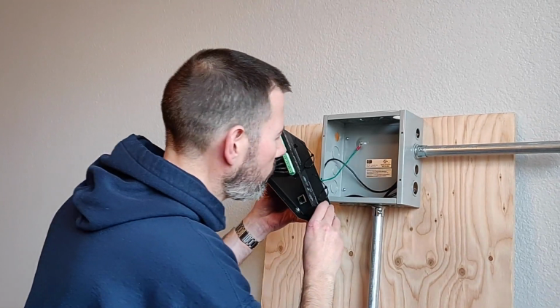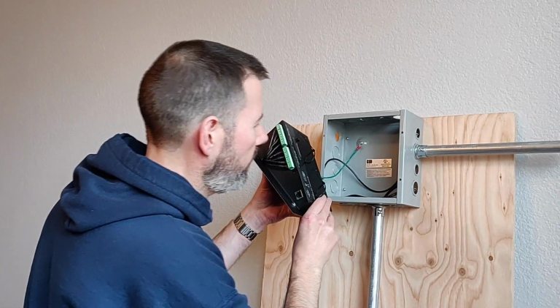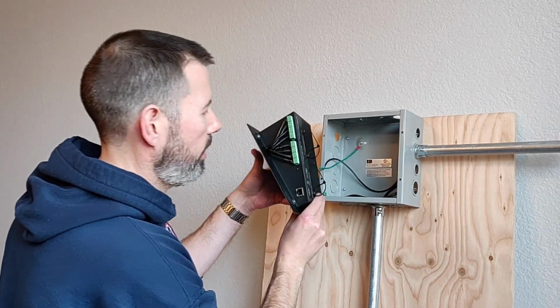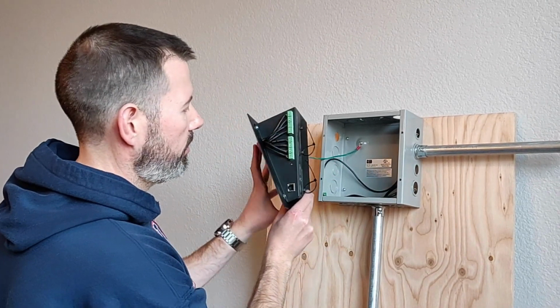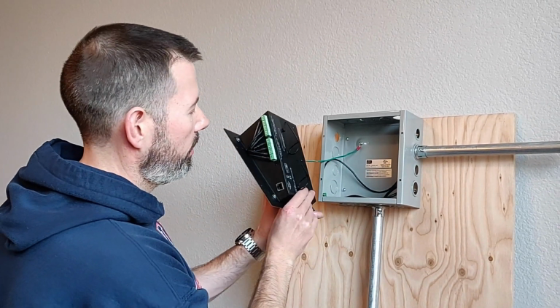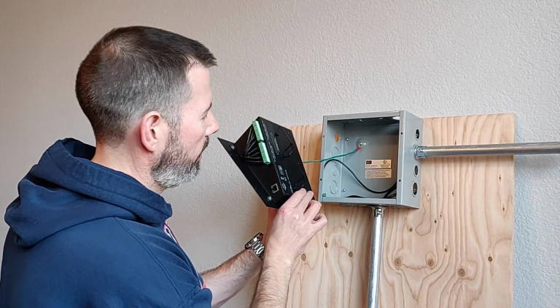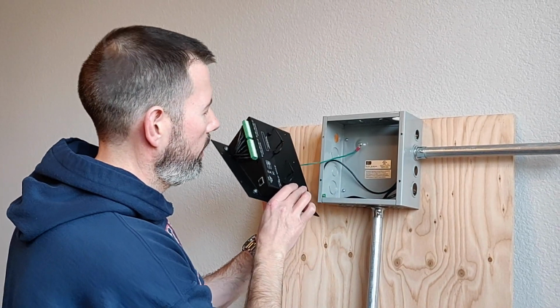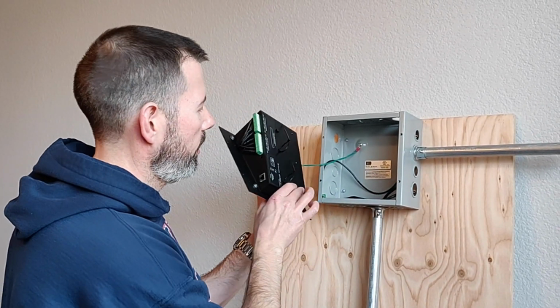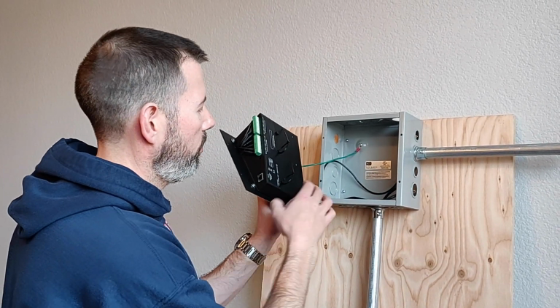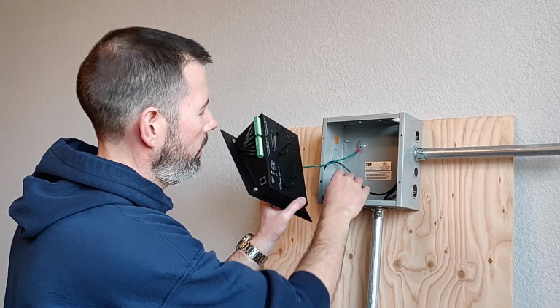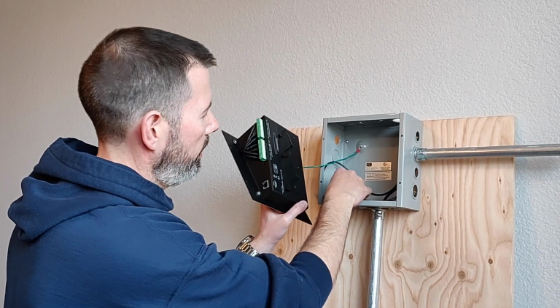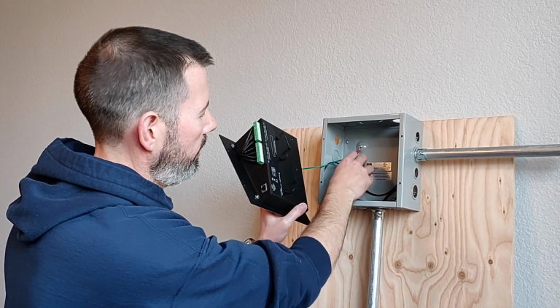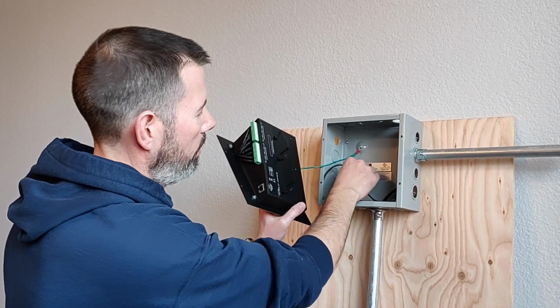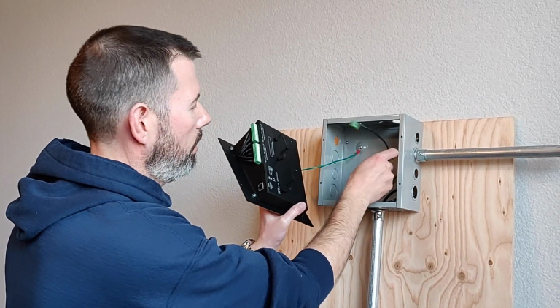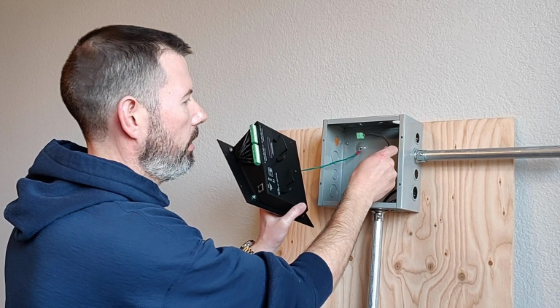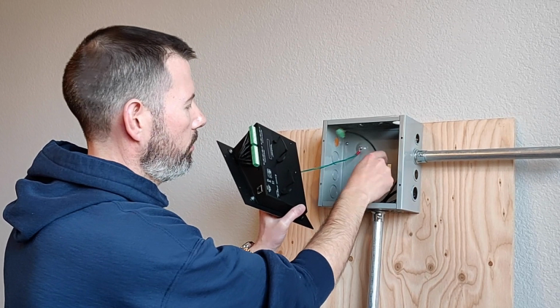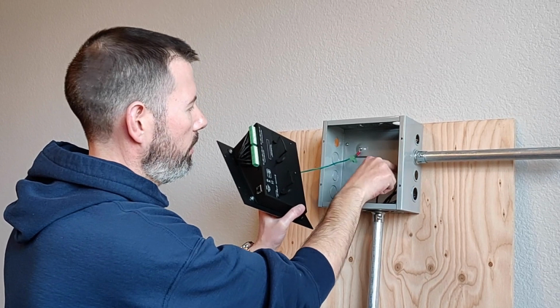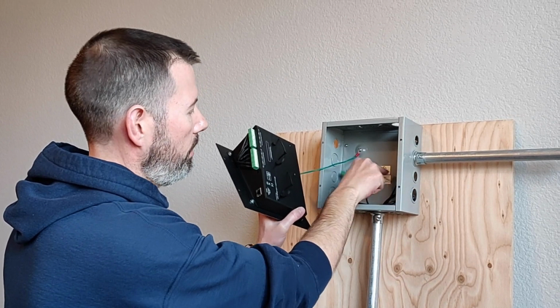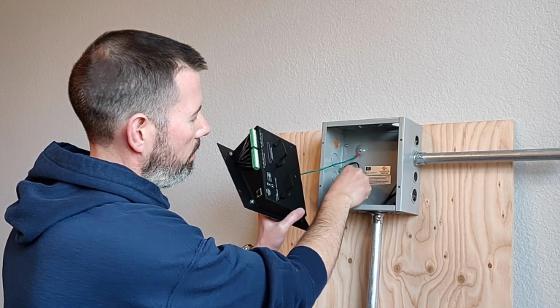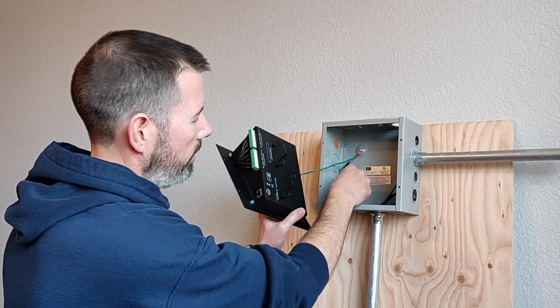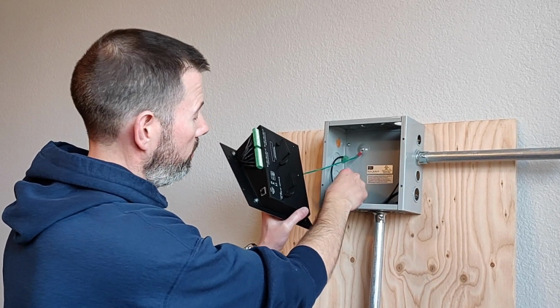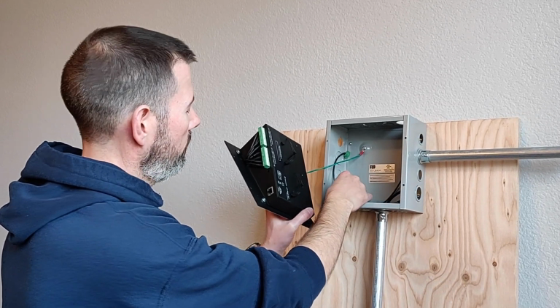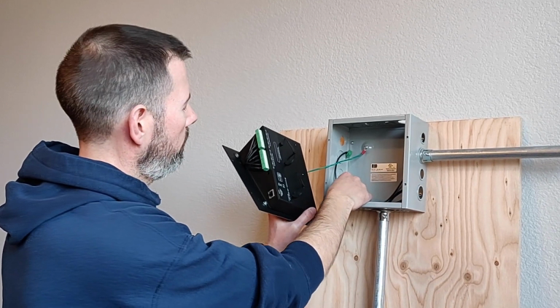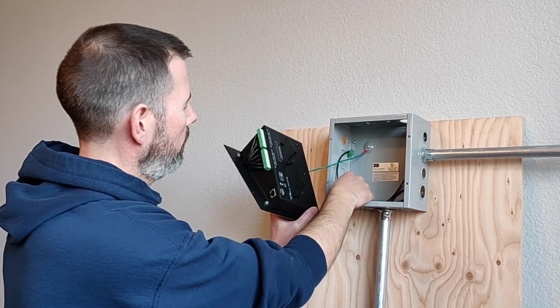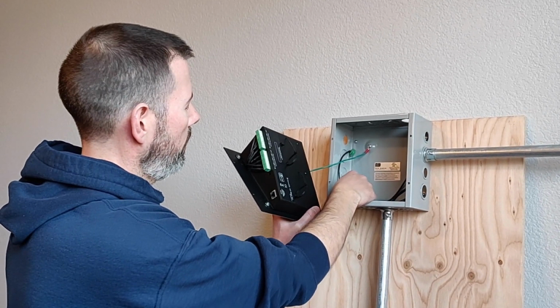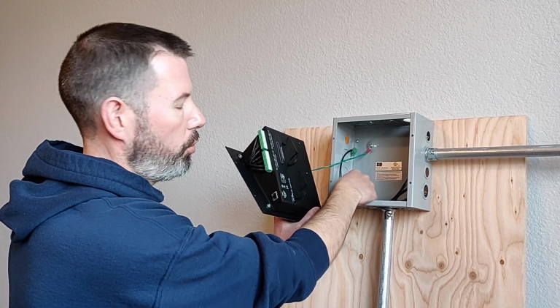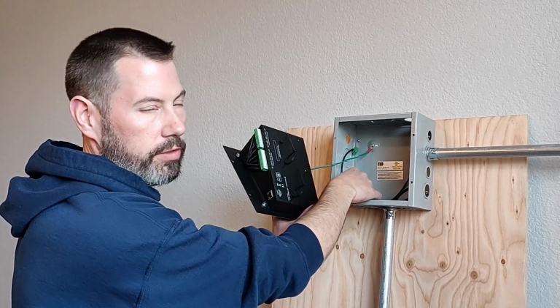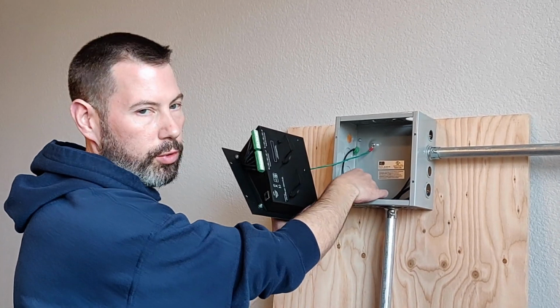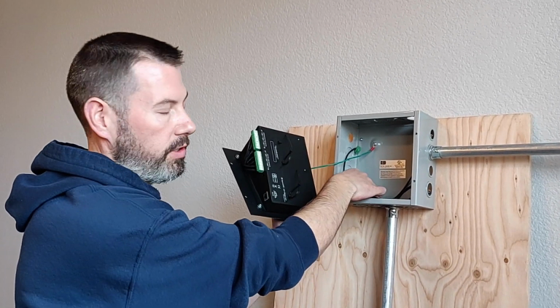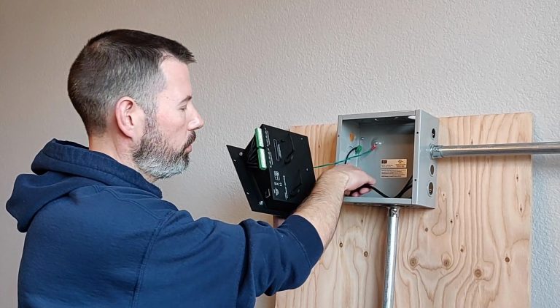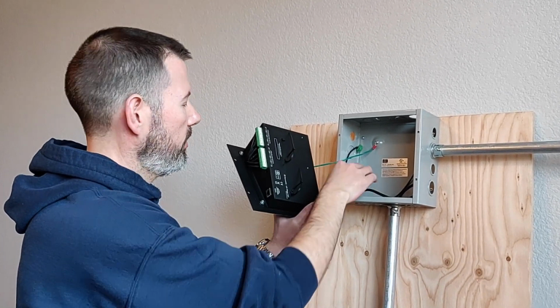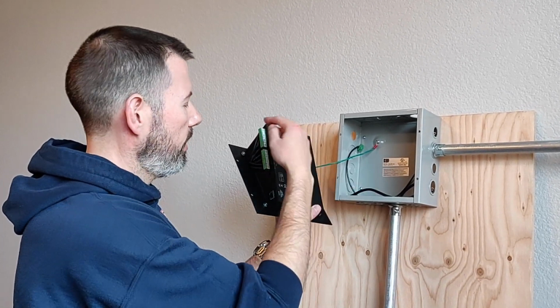Next, connect your network cable and any internal or external inputs or outputs that you choose to dedicate.